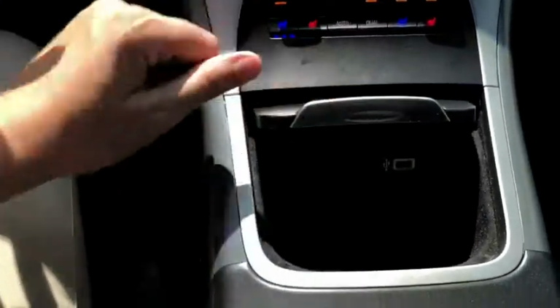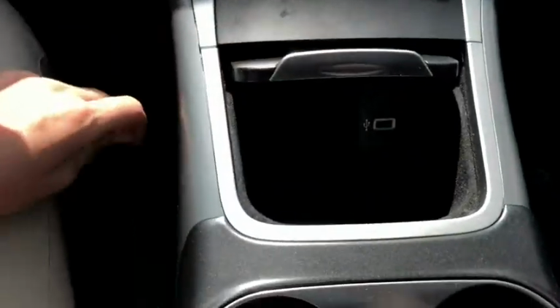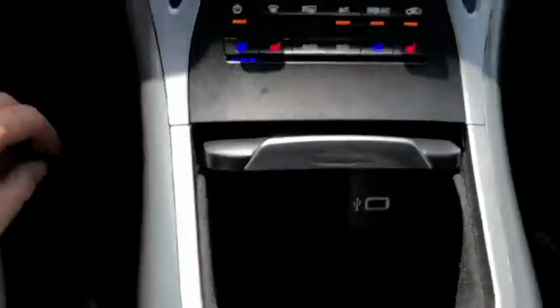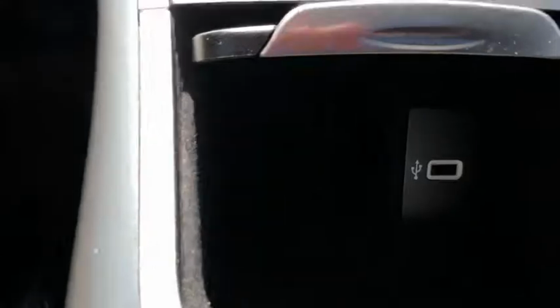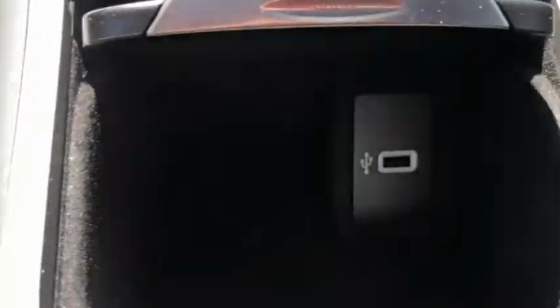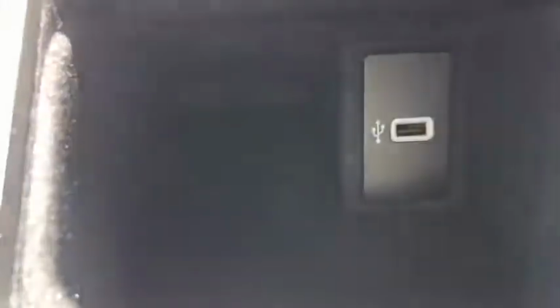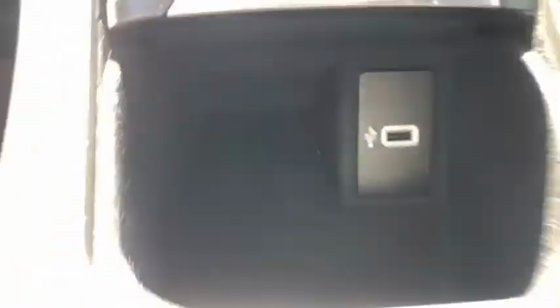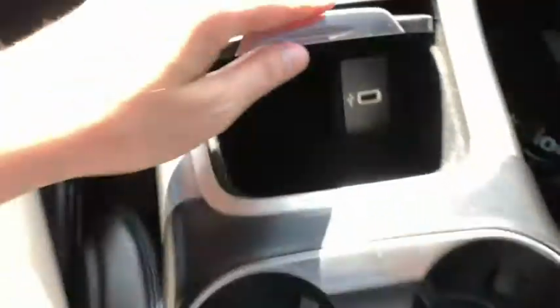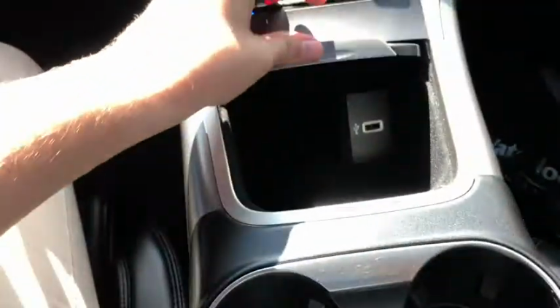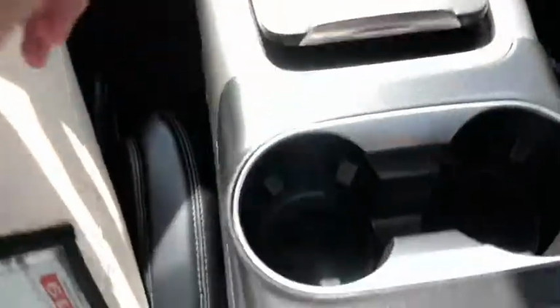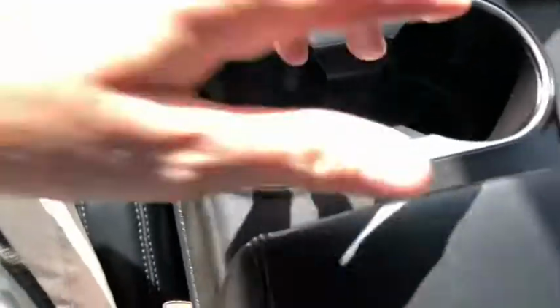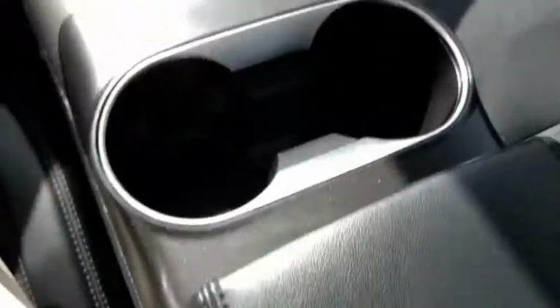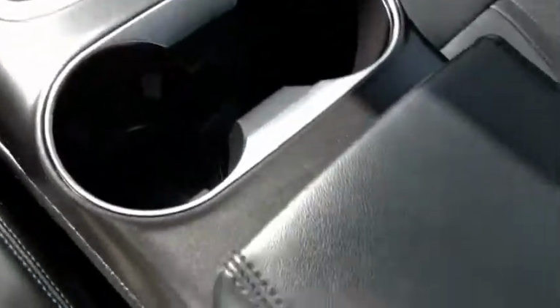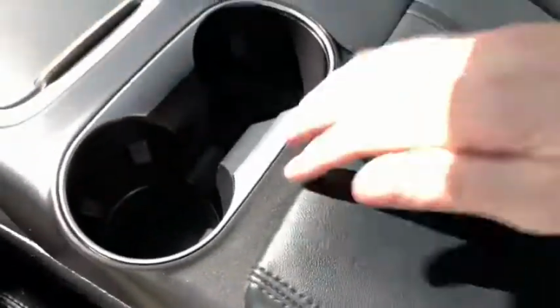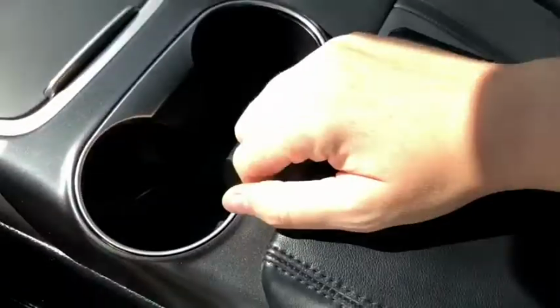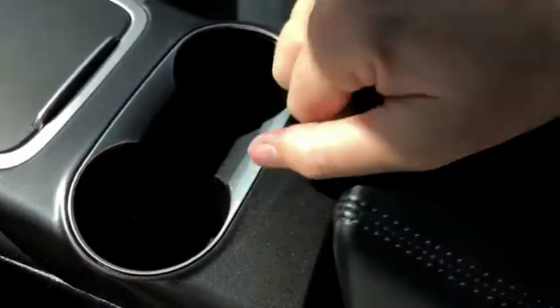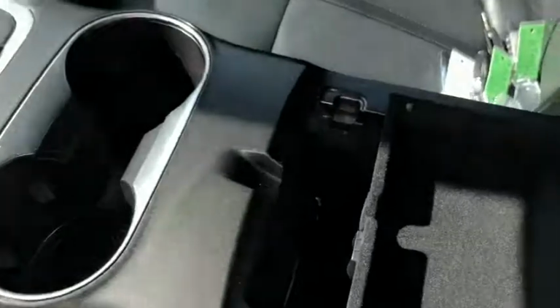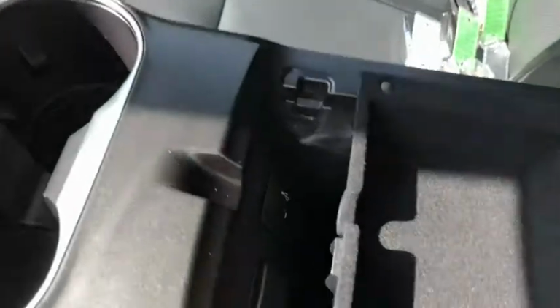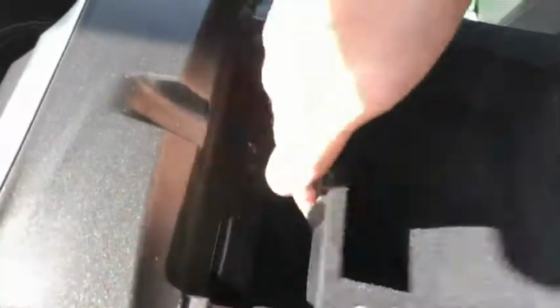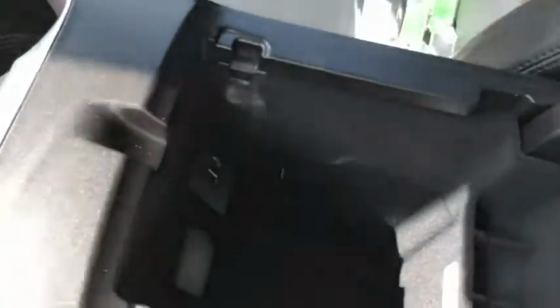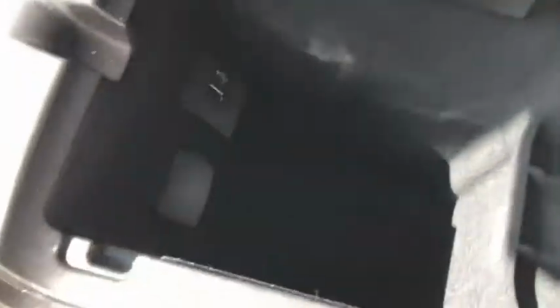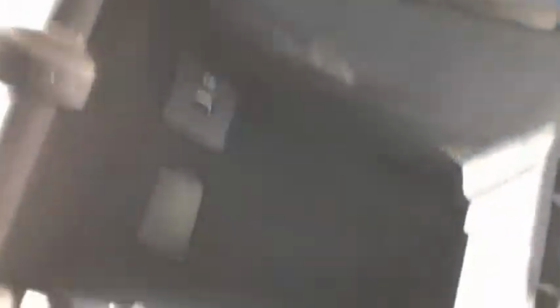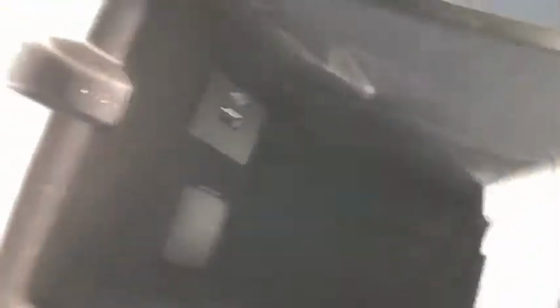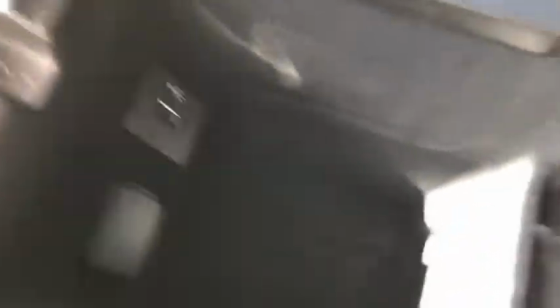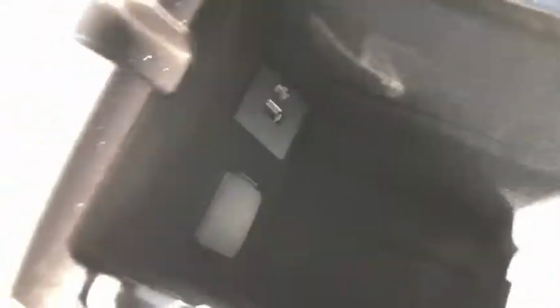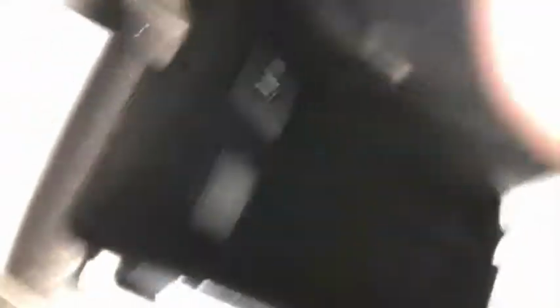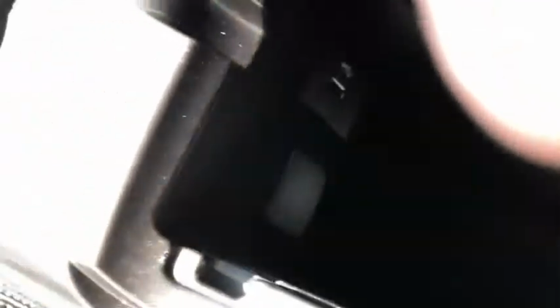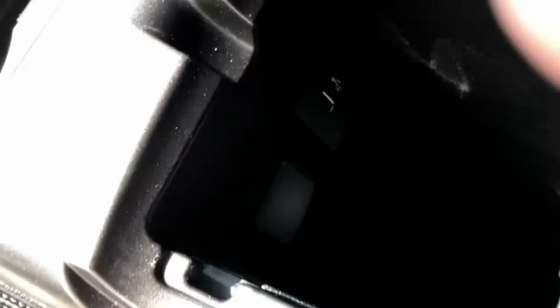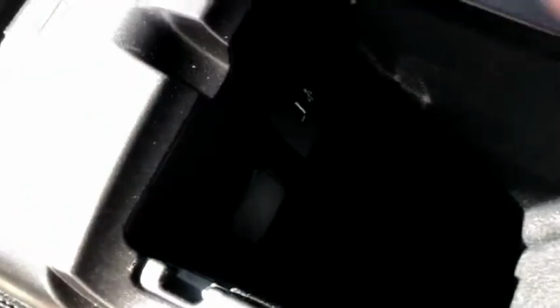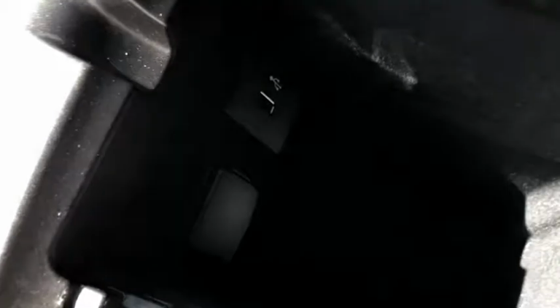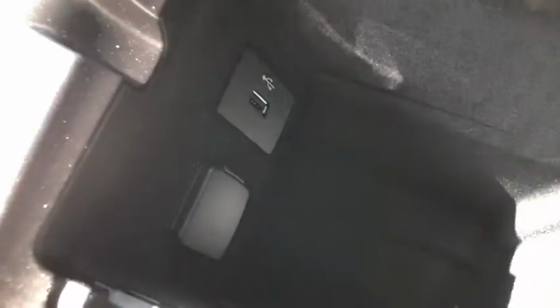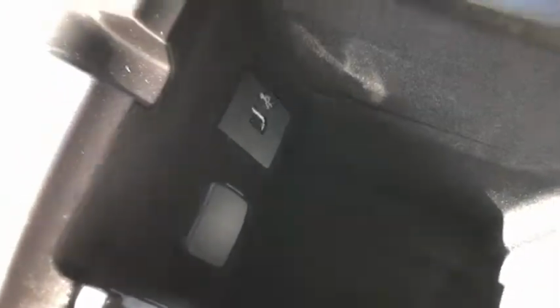Just inside this console we do have a USB plug-in. We also have two cupholders in behind that, and opening up the center console you can see we have a USB plug-in in here as well as a 12 volt outlet.